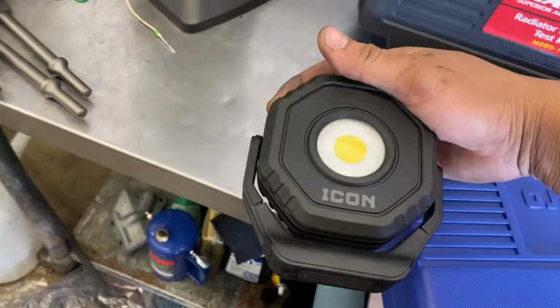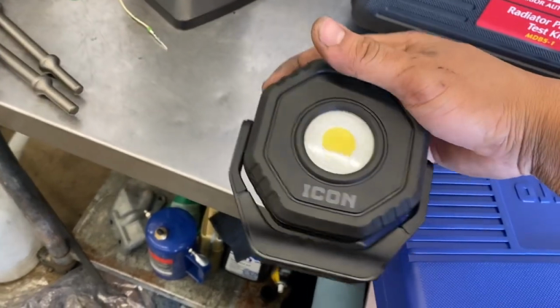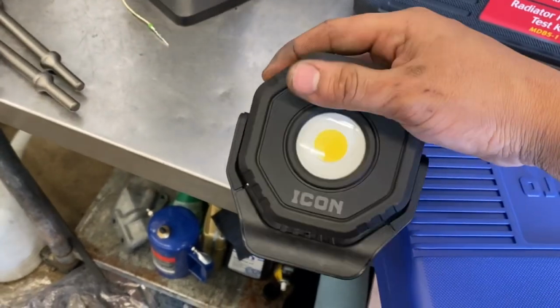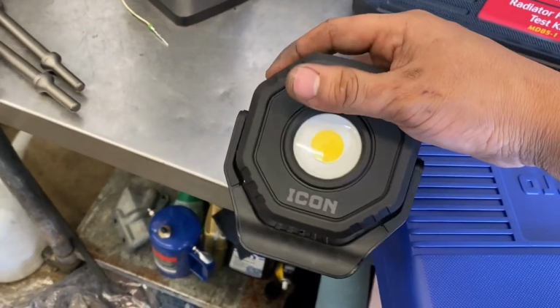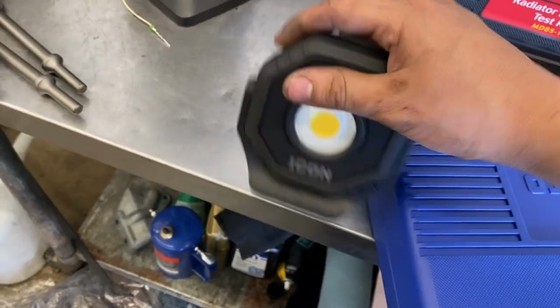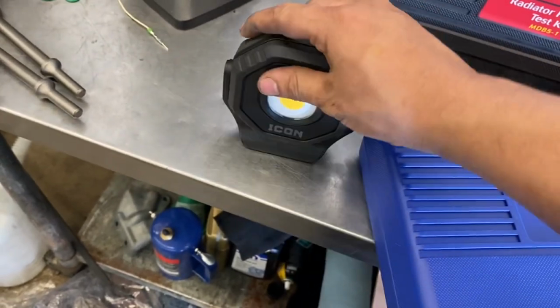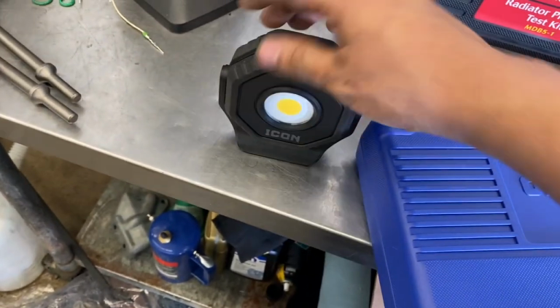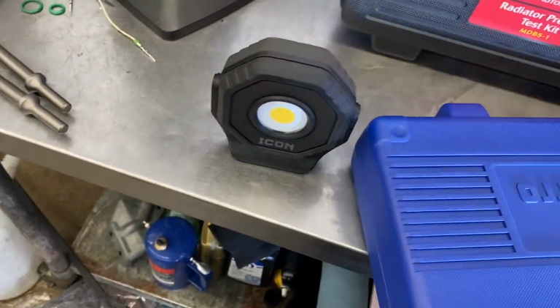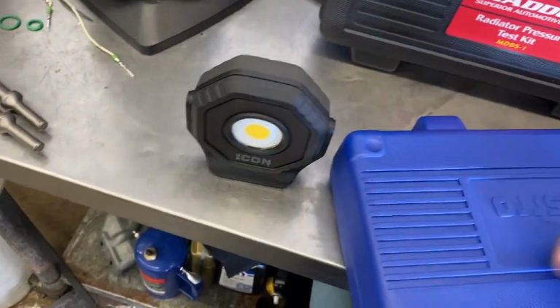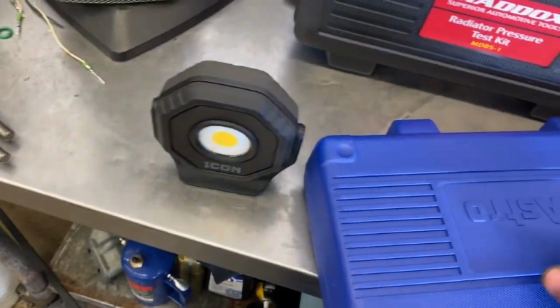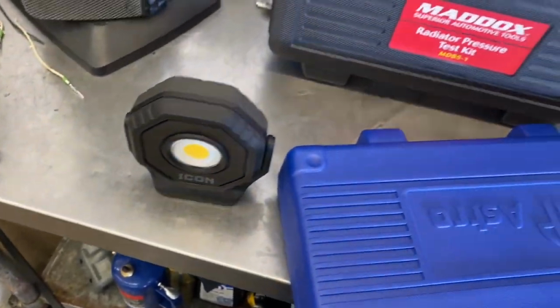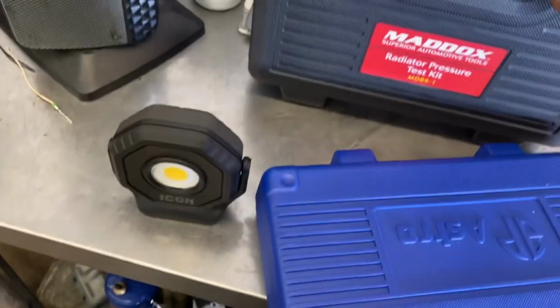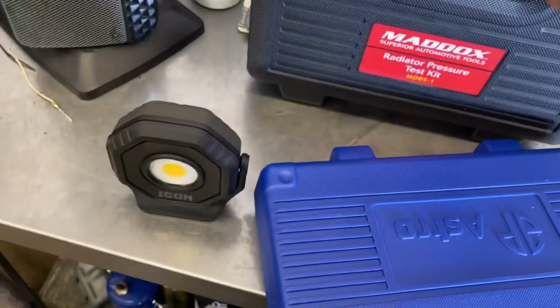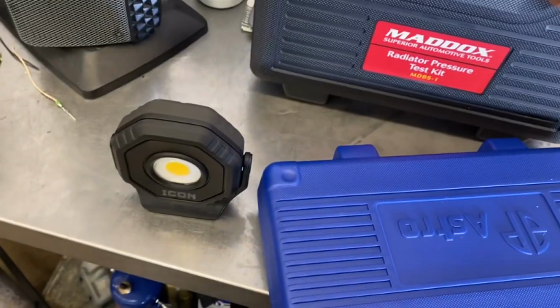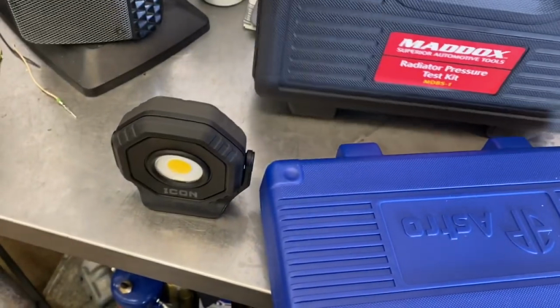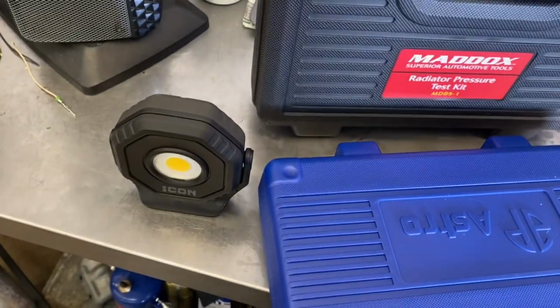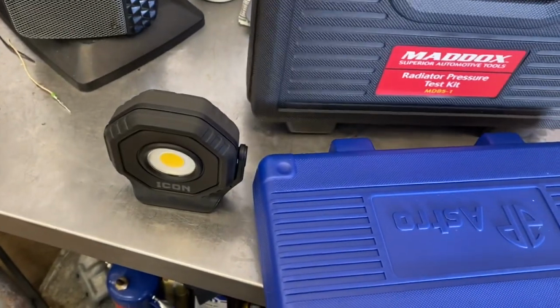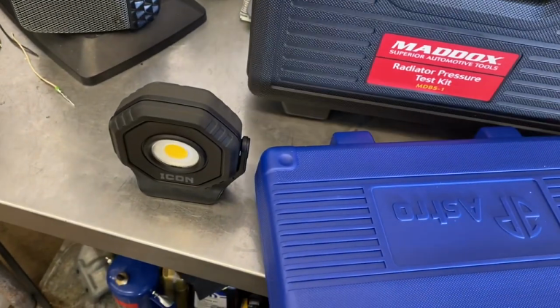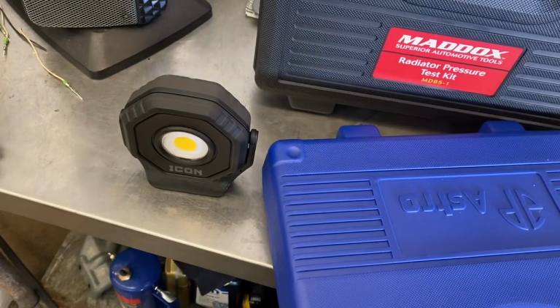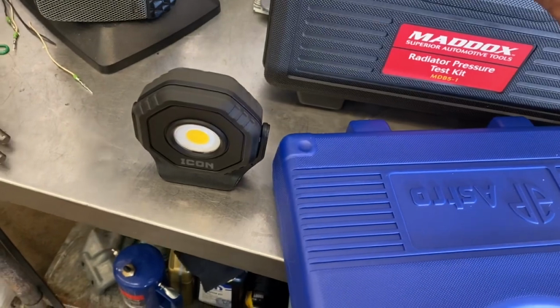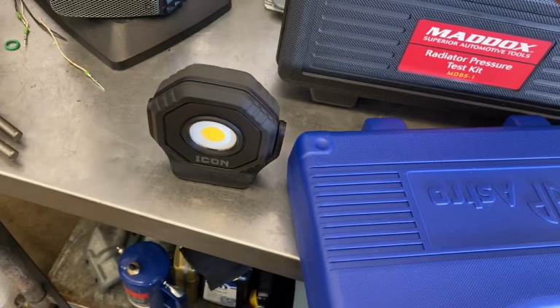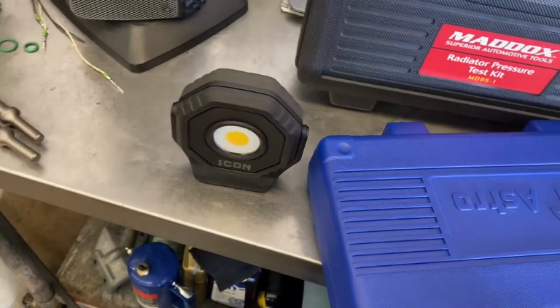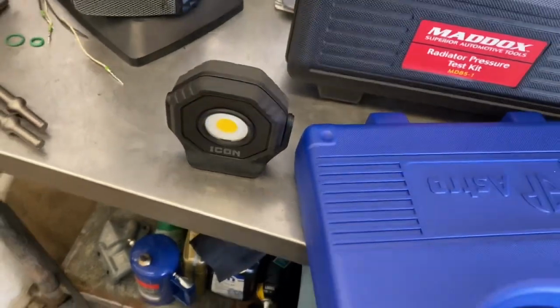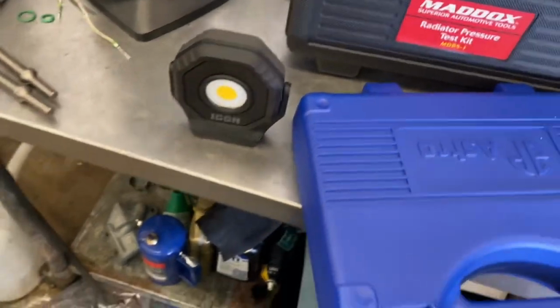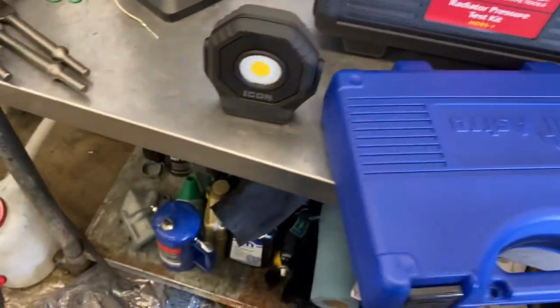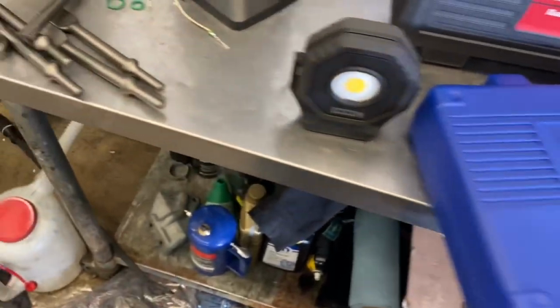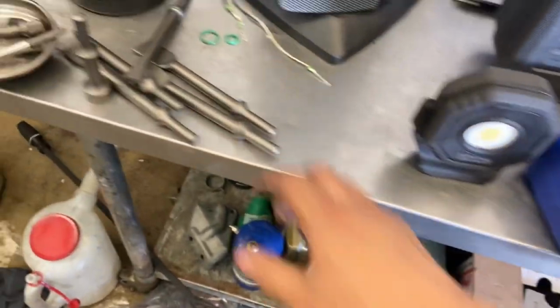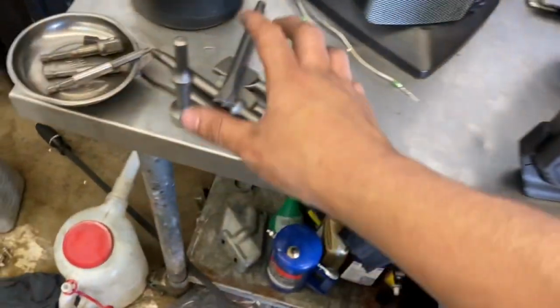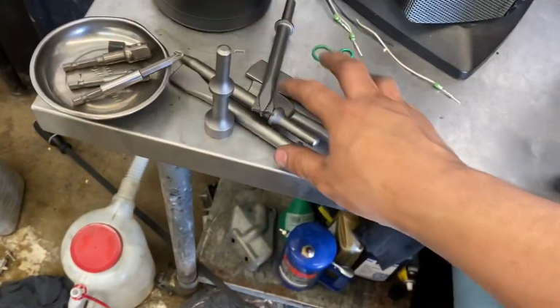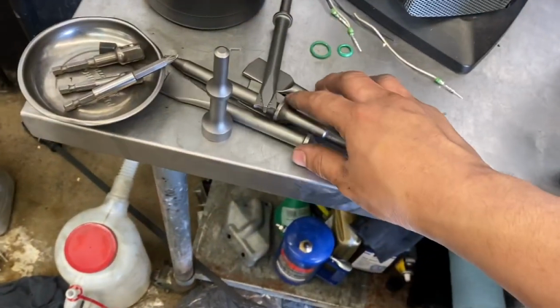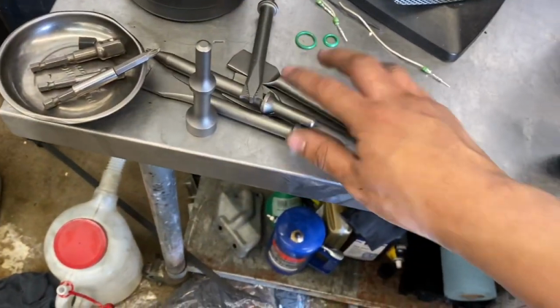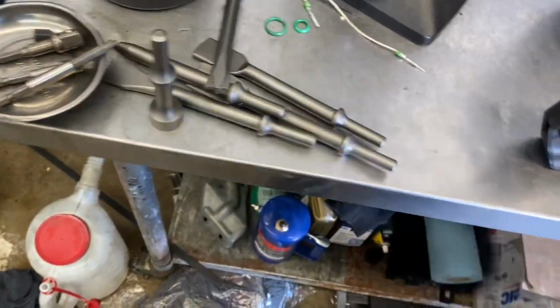So this is a plug light, and I have the mount hanging up. Got a quick radio pressure tester that I needed, and then obviously the bits for my air hammer.